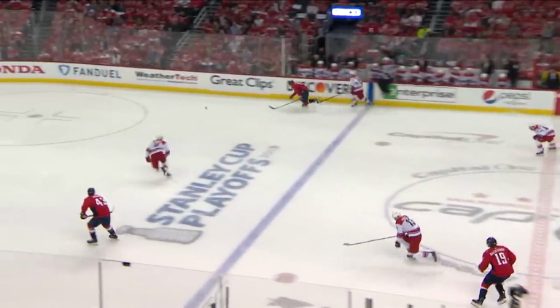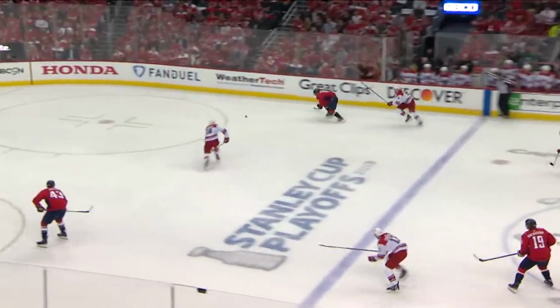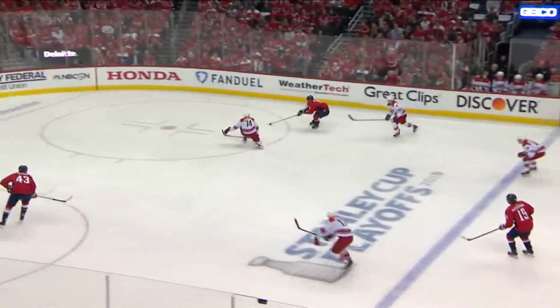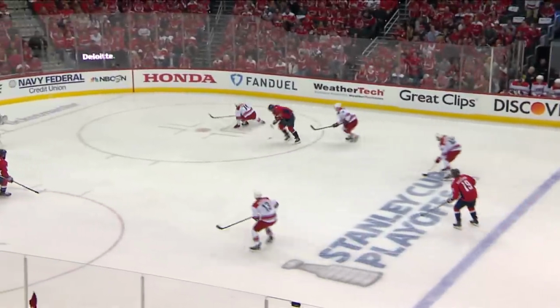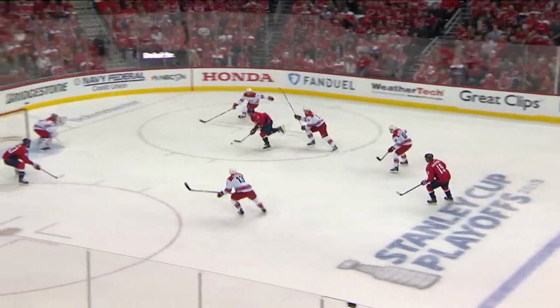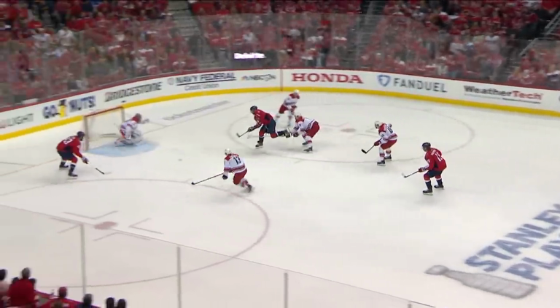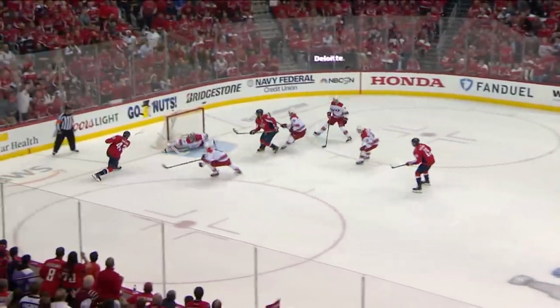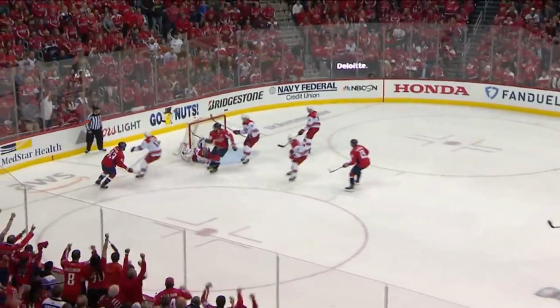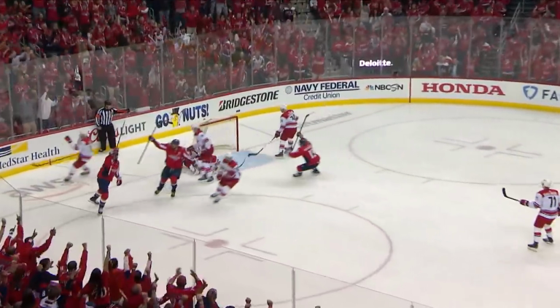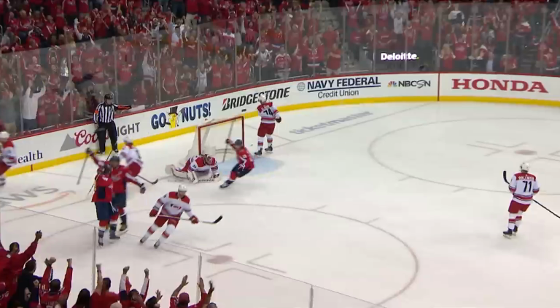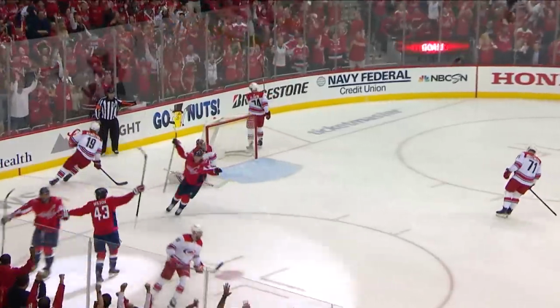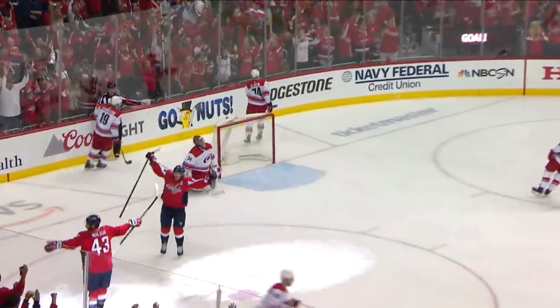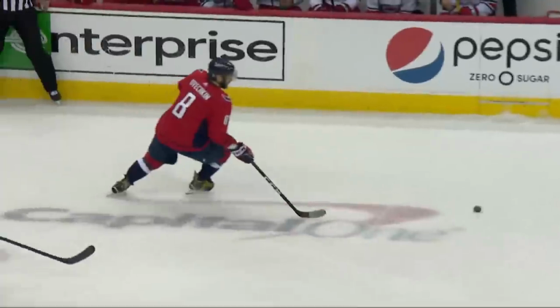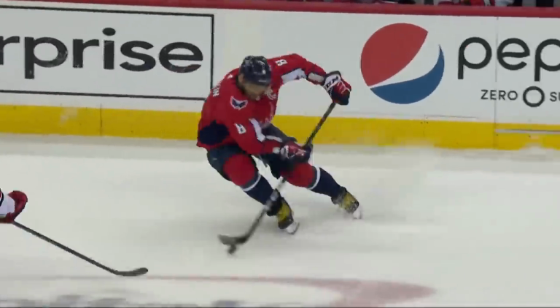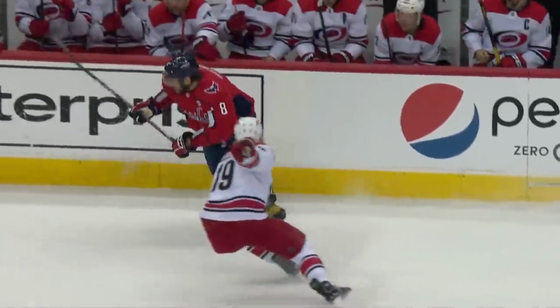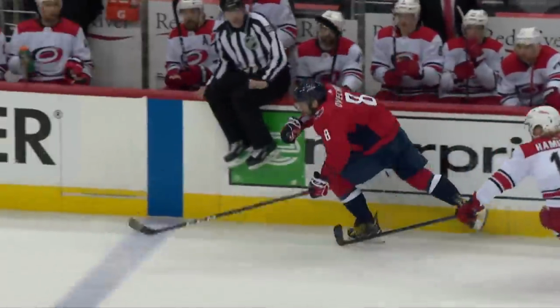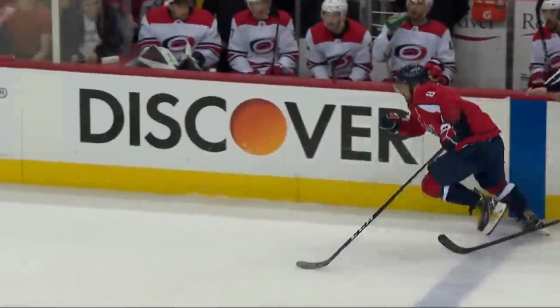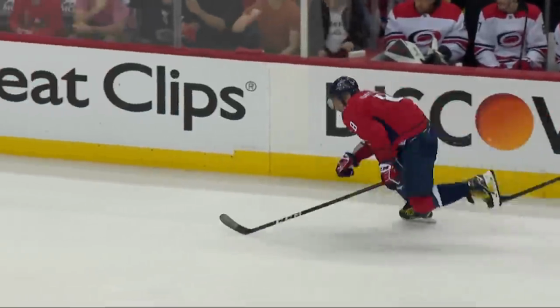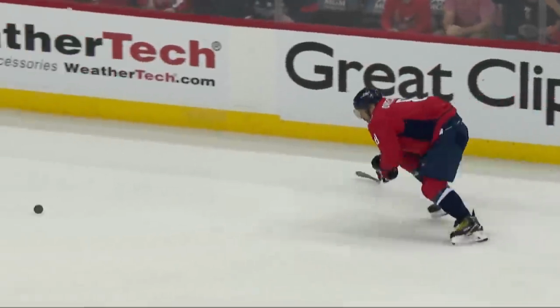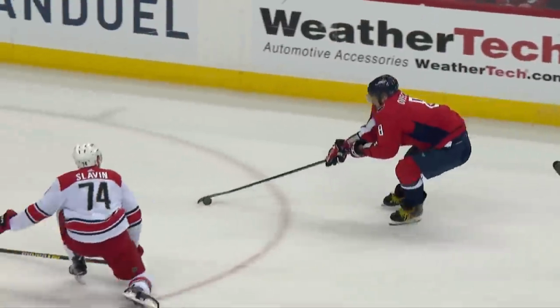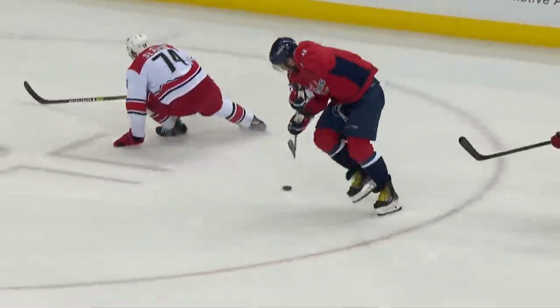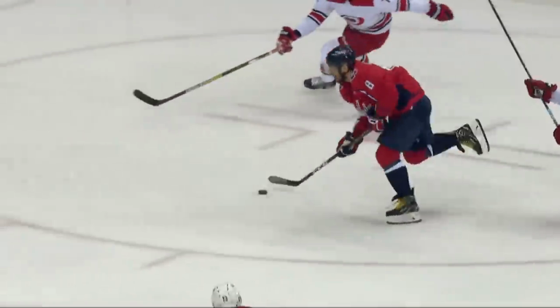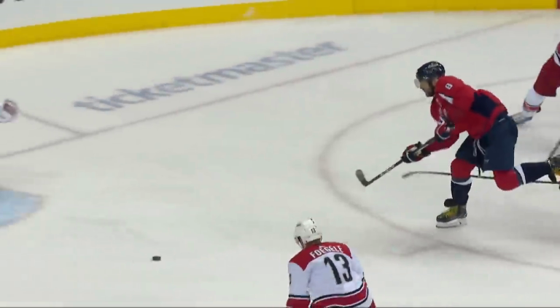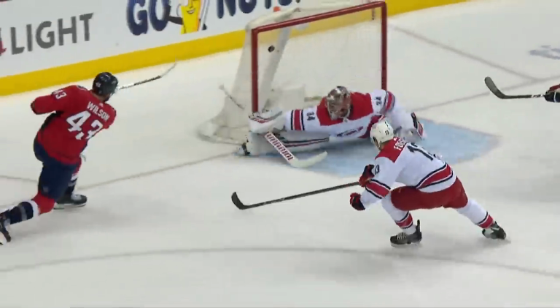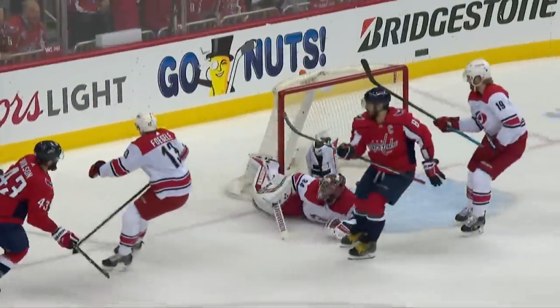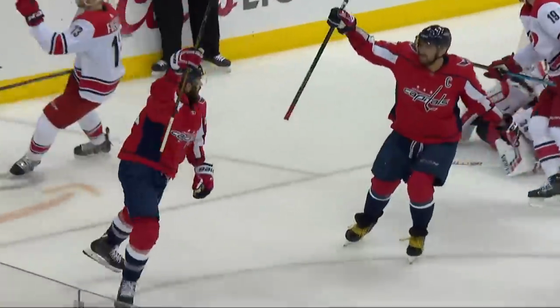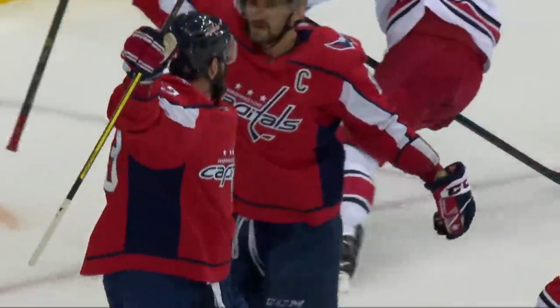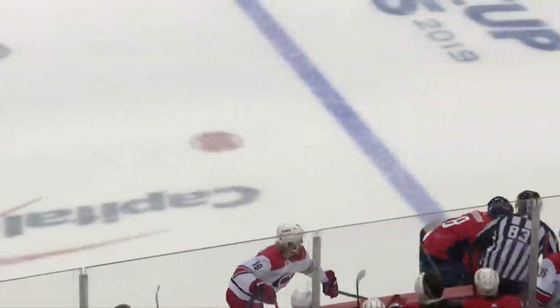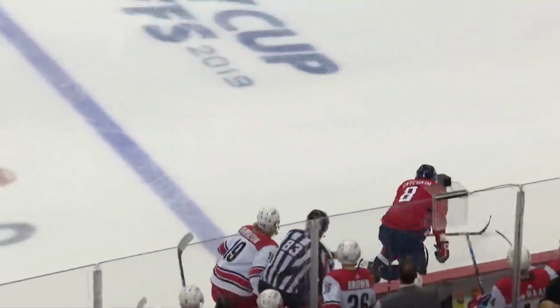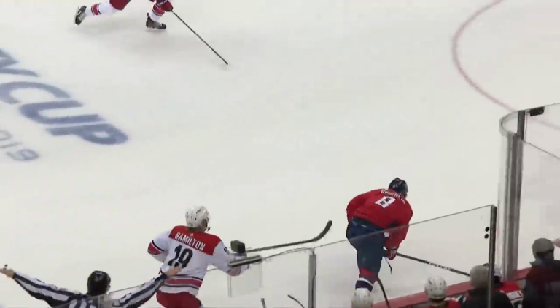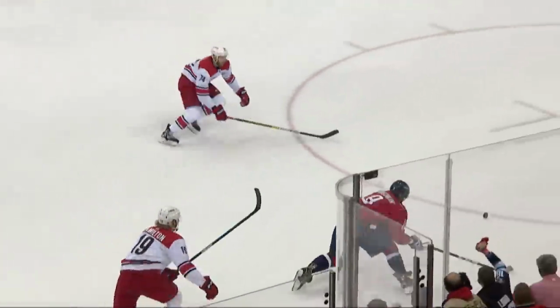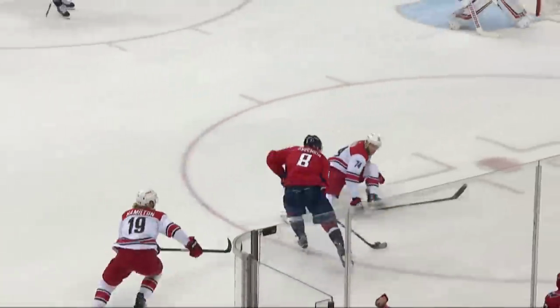Gubberane — Ovechkin, nice move to the net, slides it across, score! Wilson! But what a move by the great 8 — he's not just an elite scorer, he's an unbelievable playmaker. That's his fifth assist in this series. And for Tommy Wilson.